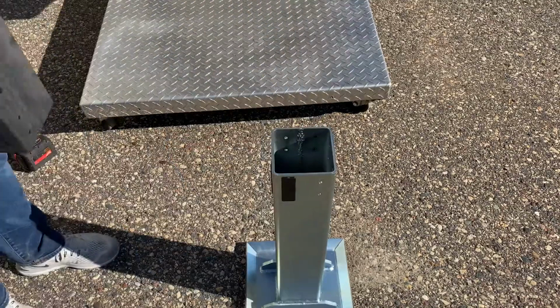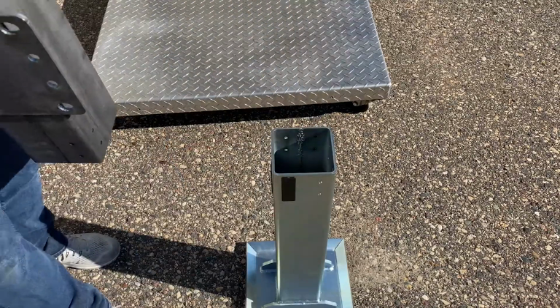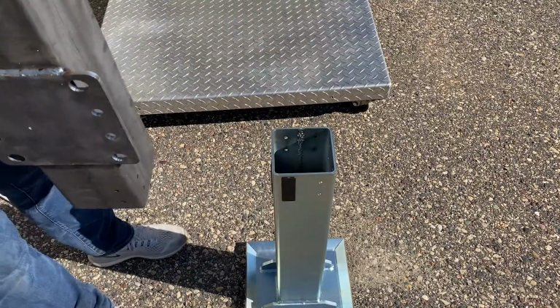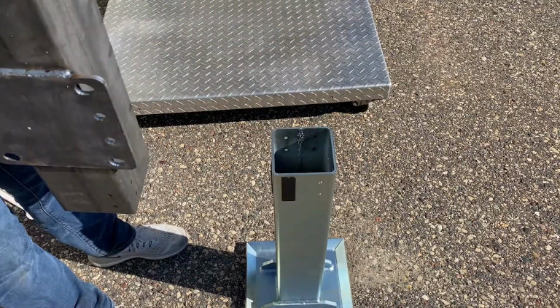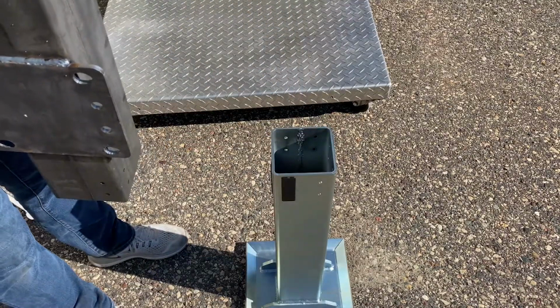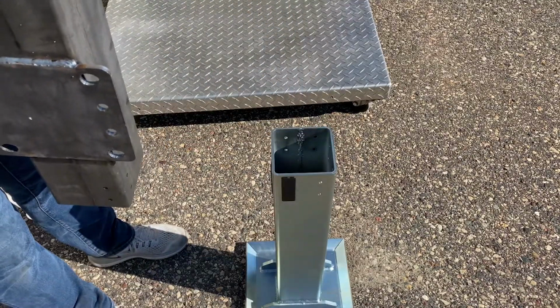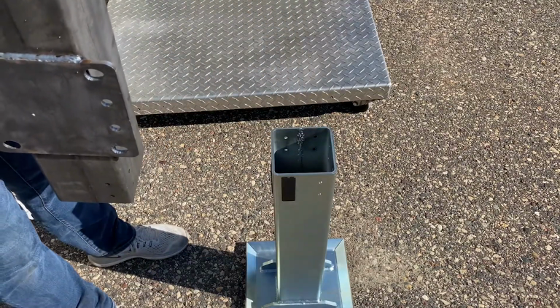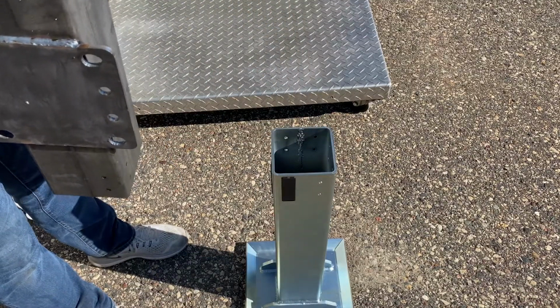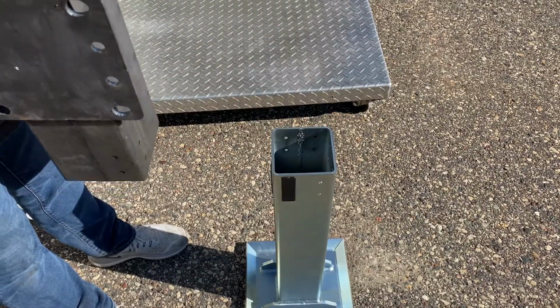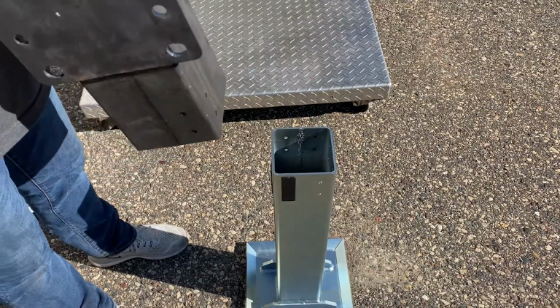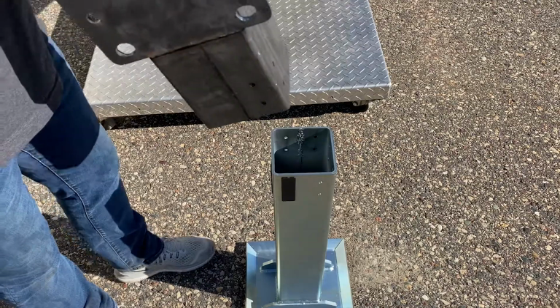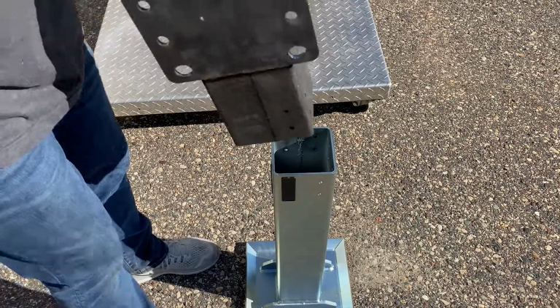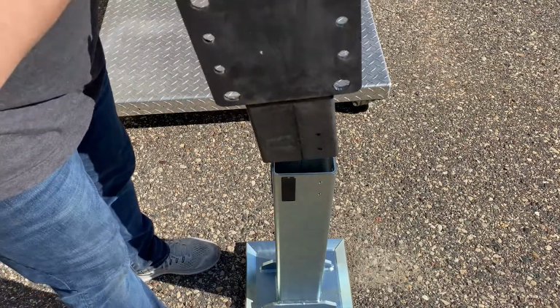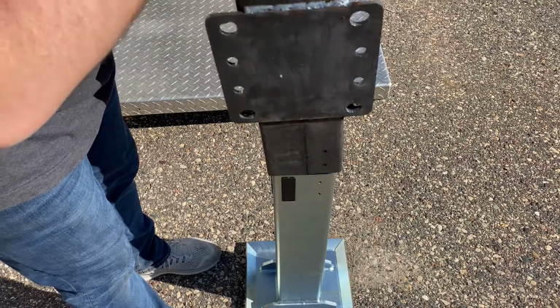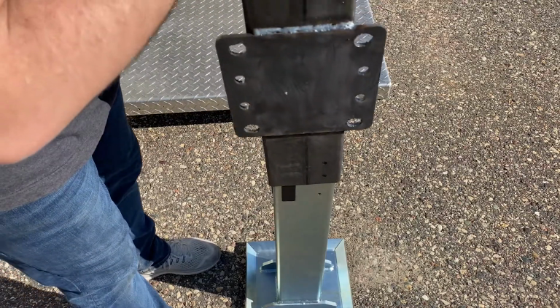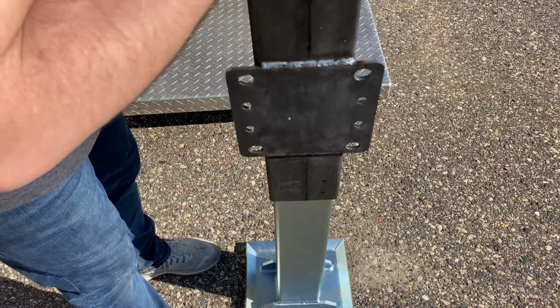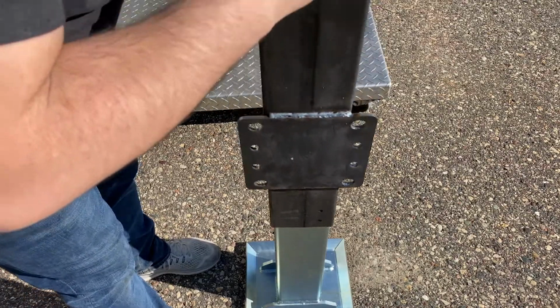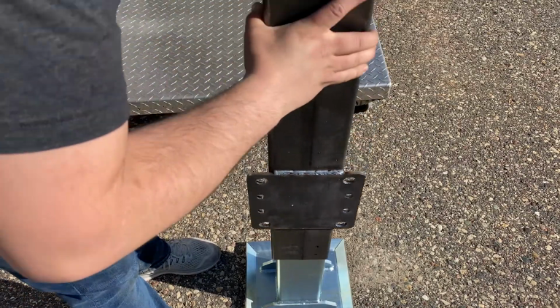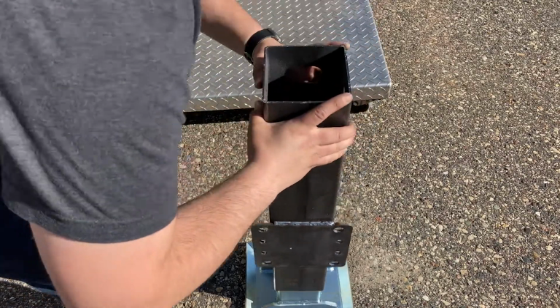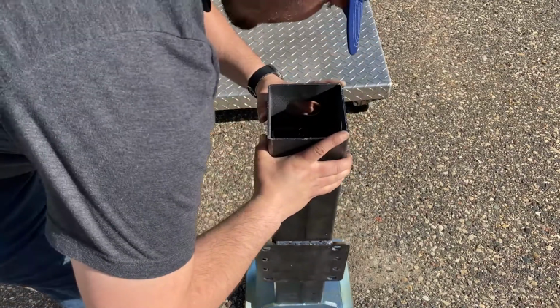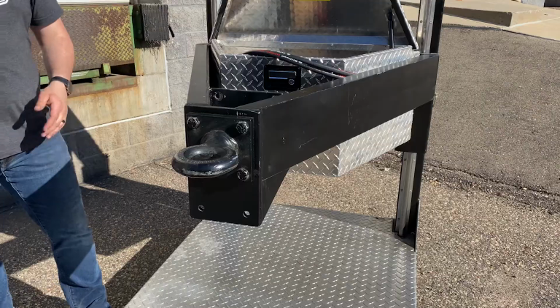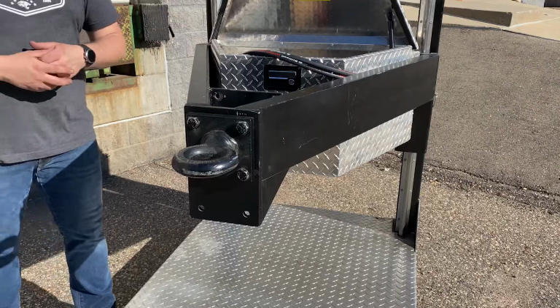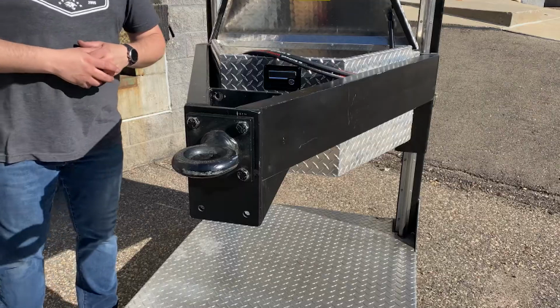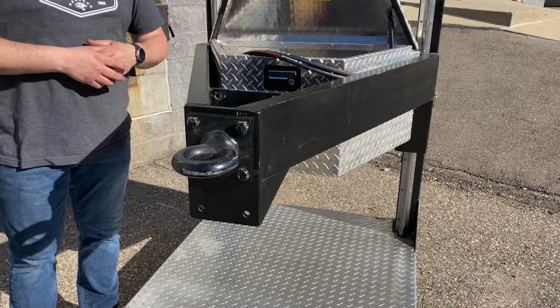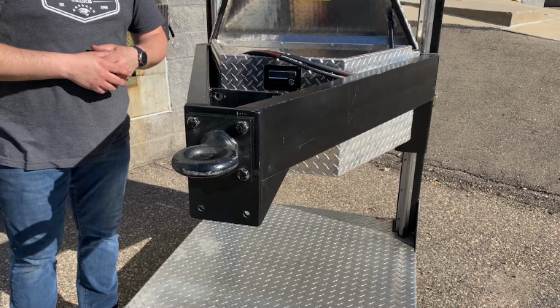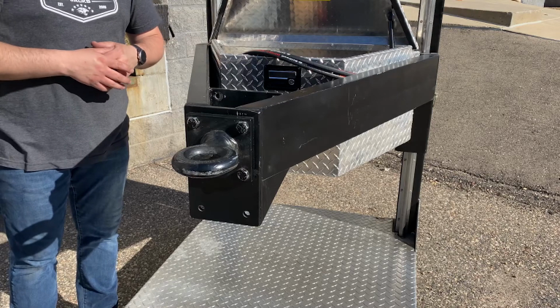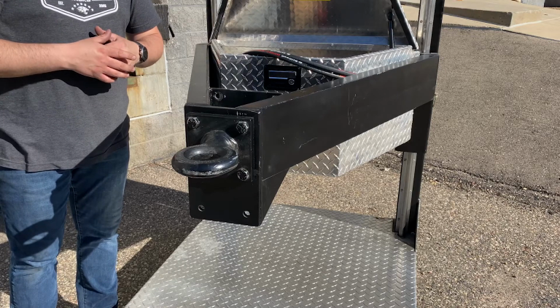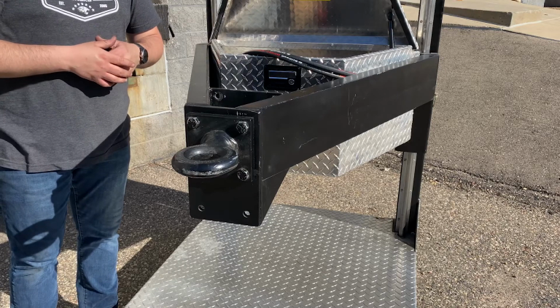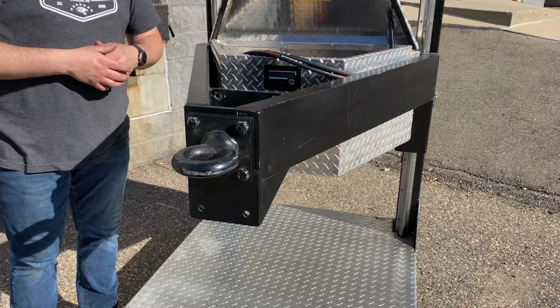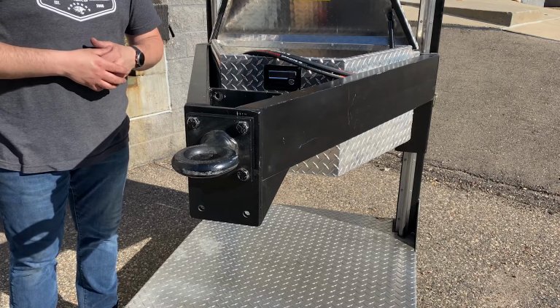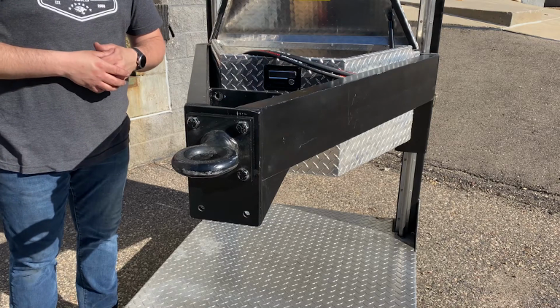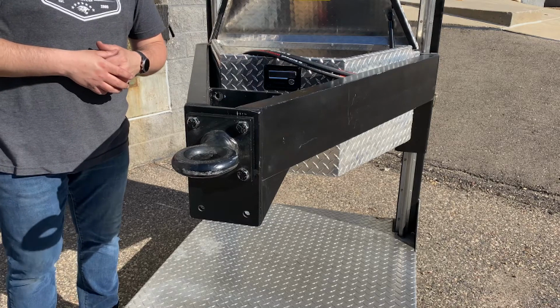With the glide bearings installed we're going to slide the tubes over one another. The next step is to line up the Duro so that we can bolt it in place.